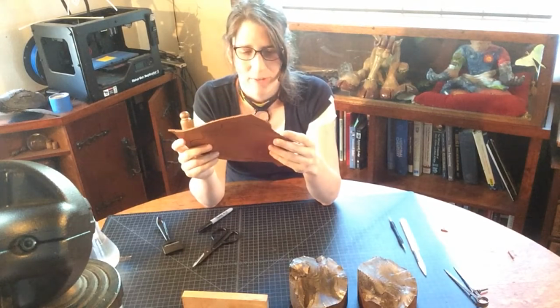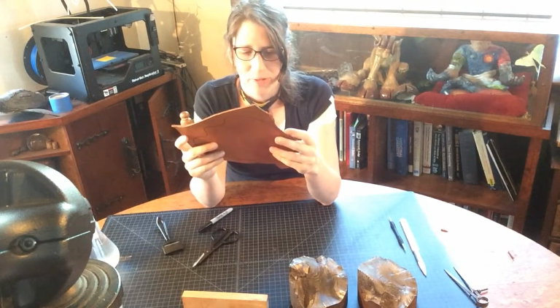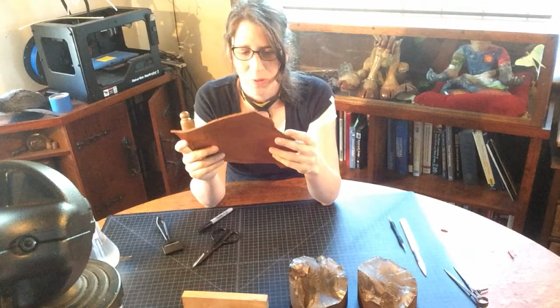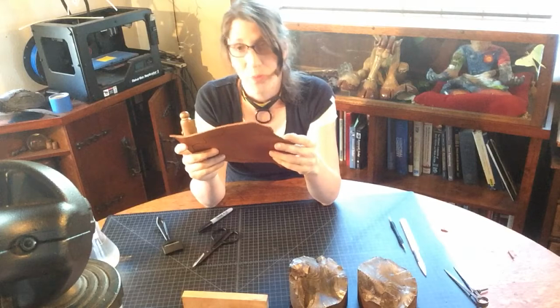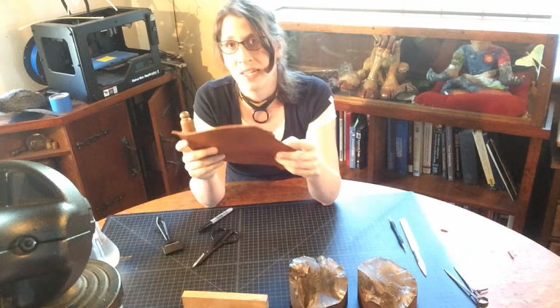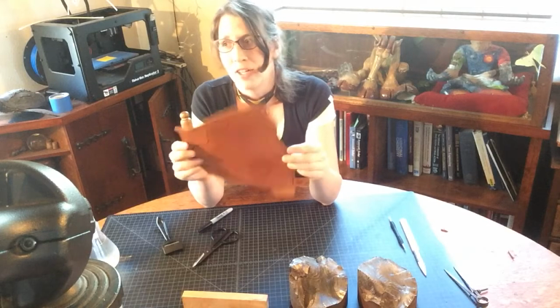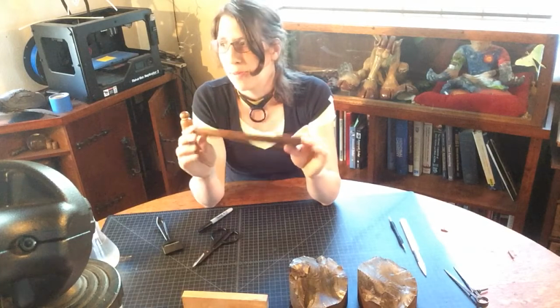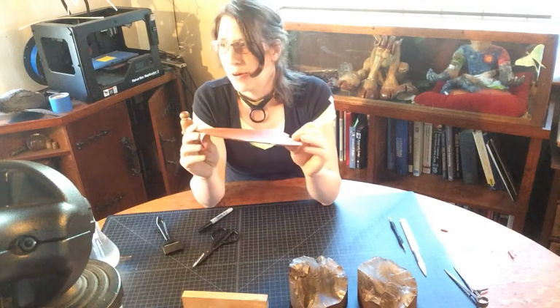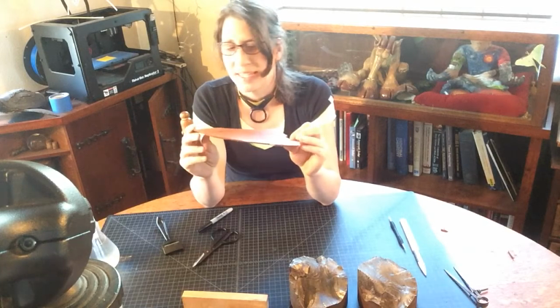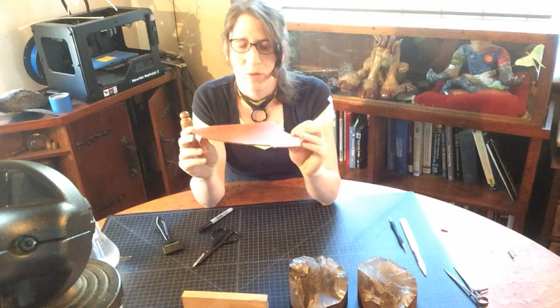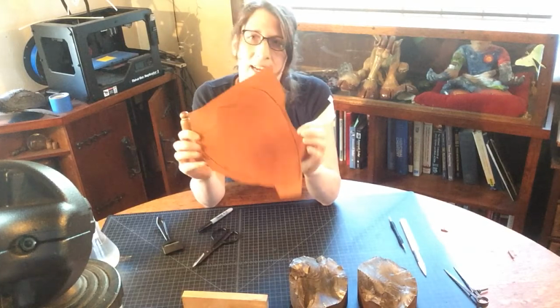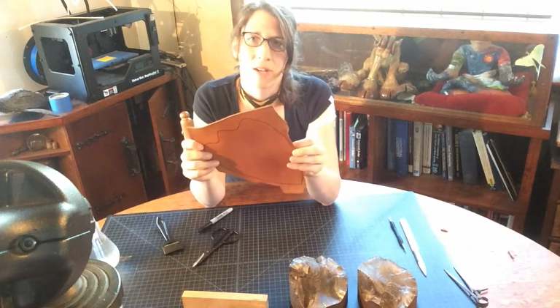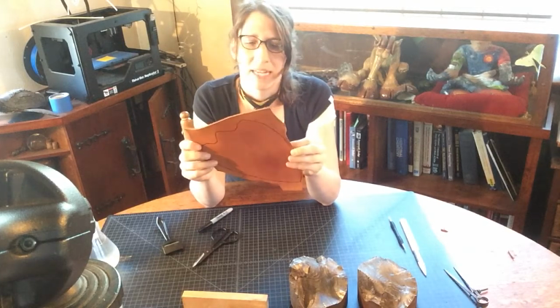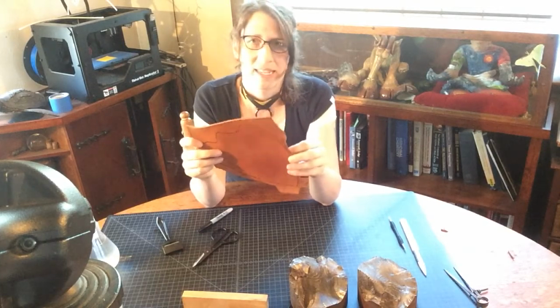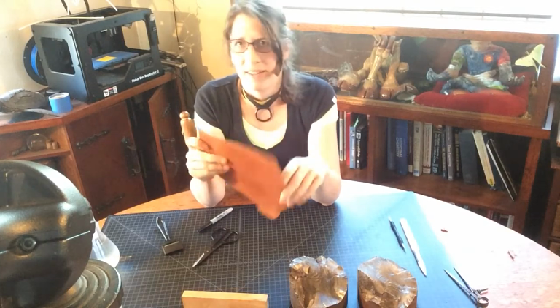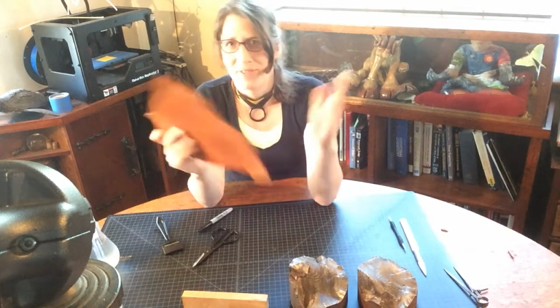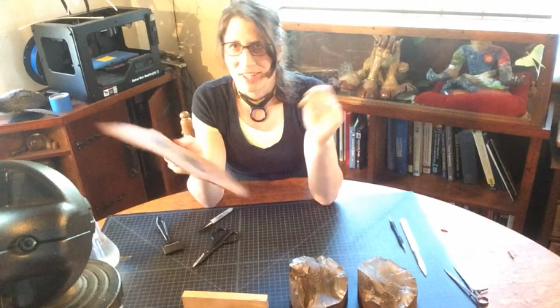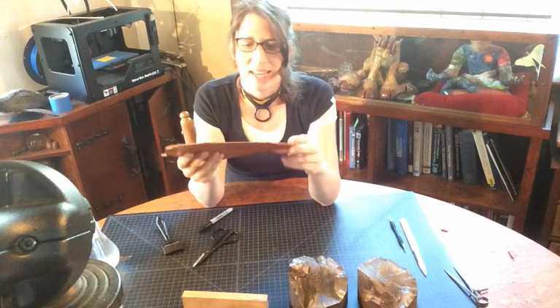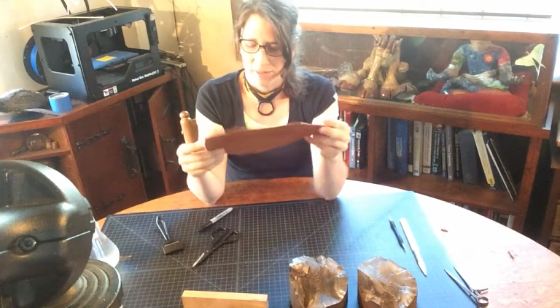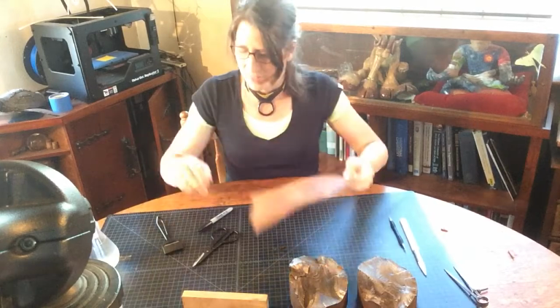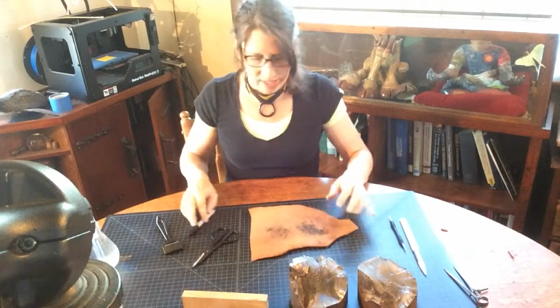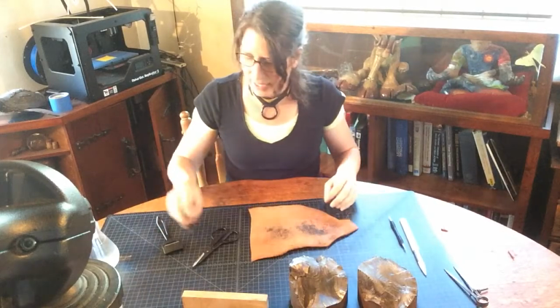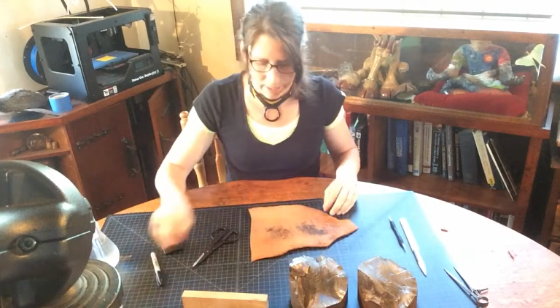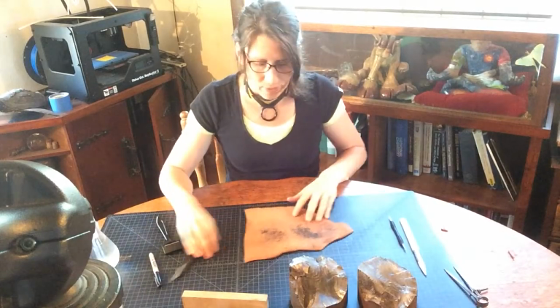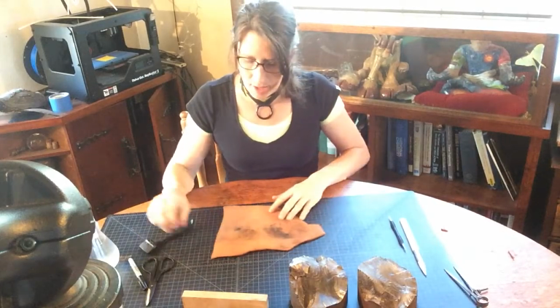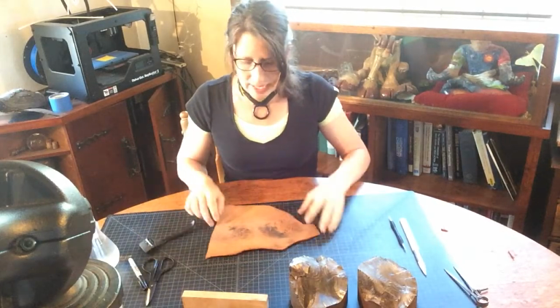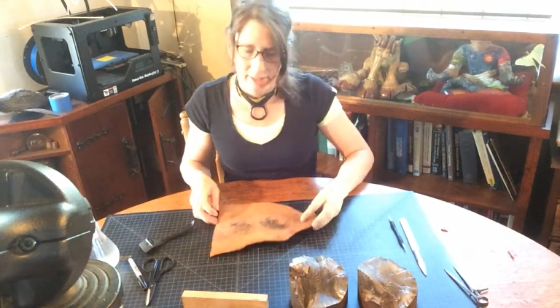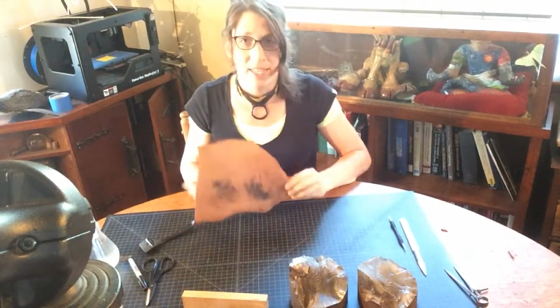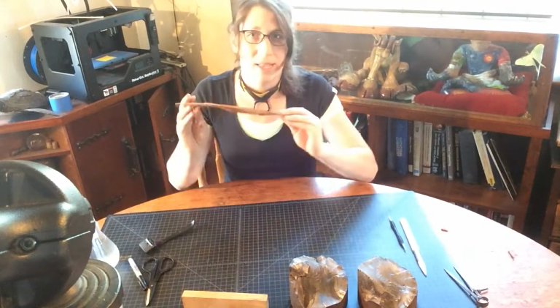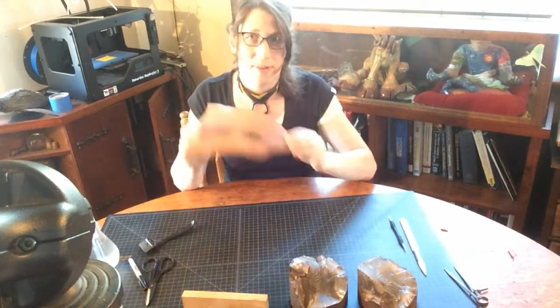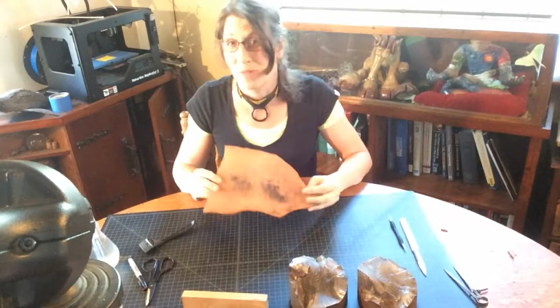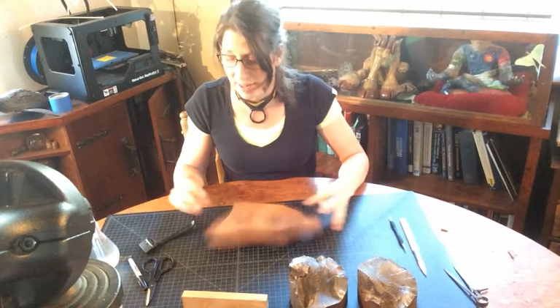For those of you who work with wood, you probably know that steel will blacken oak immediately and you have to use oxalic acid to remove it. It's quite exhausting. But for us with leather, I don't really care.